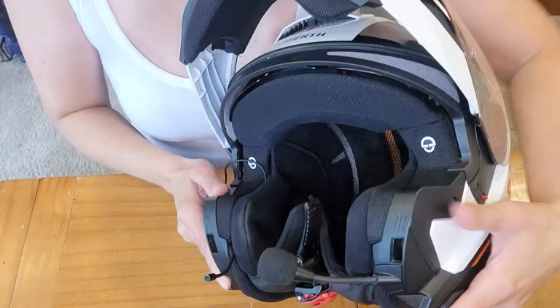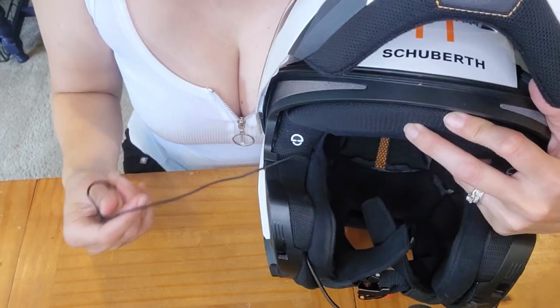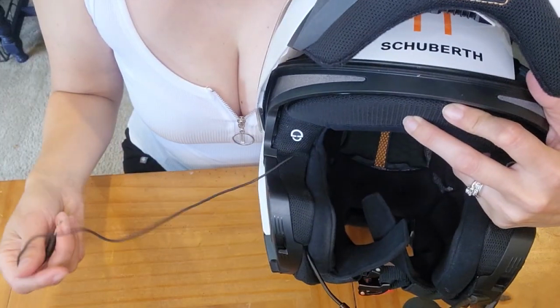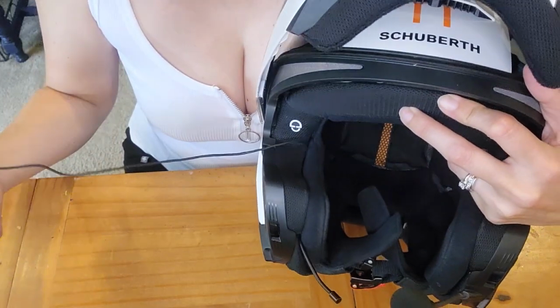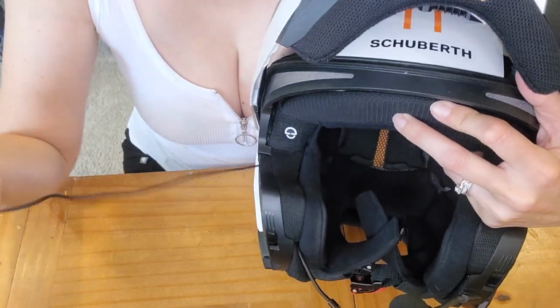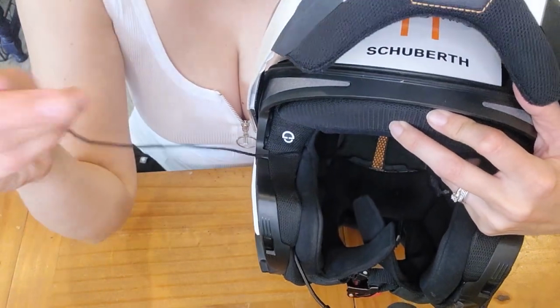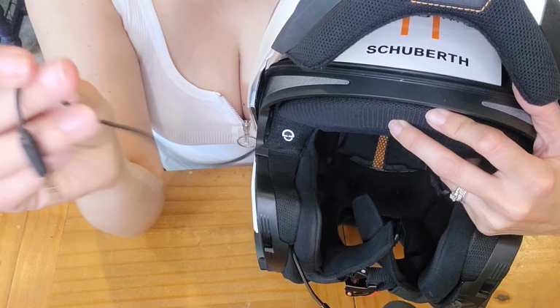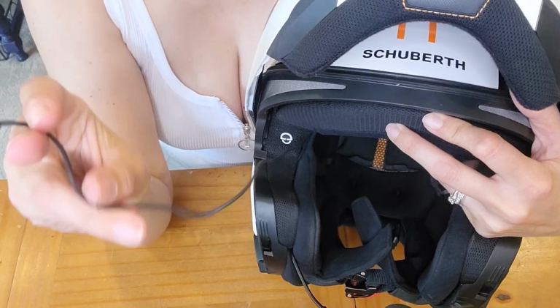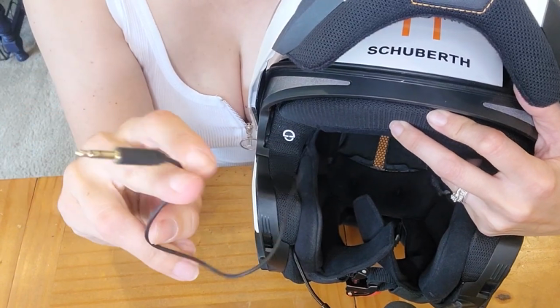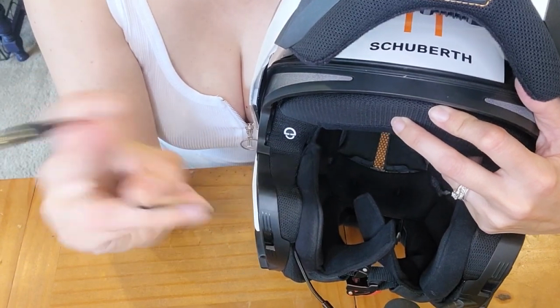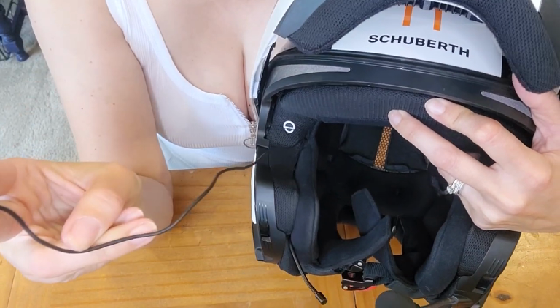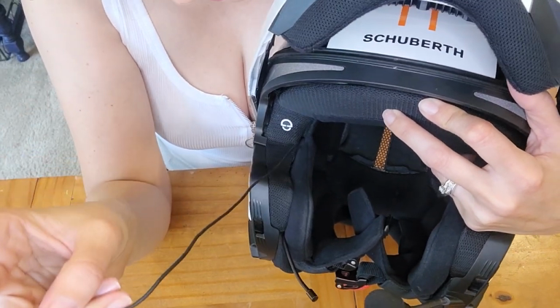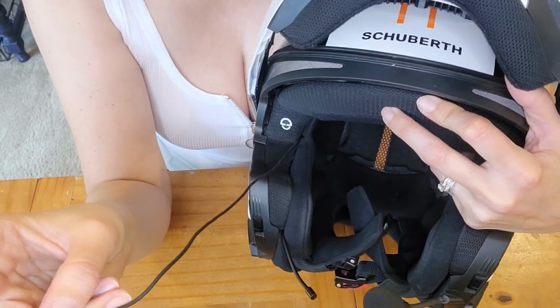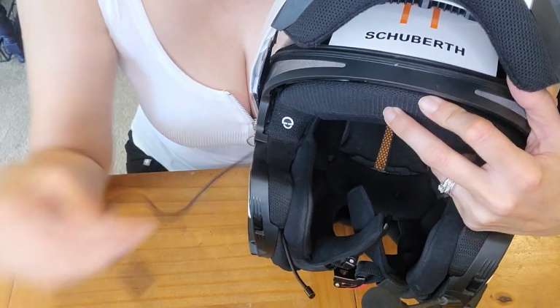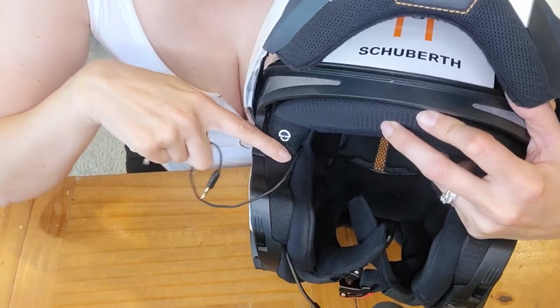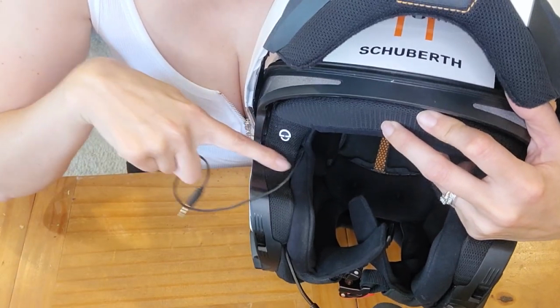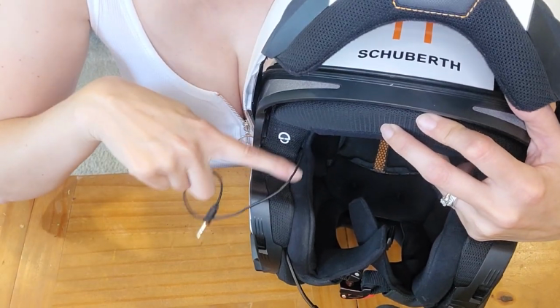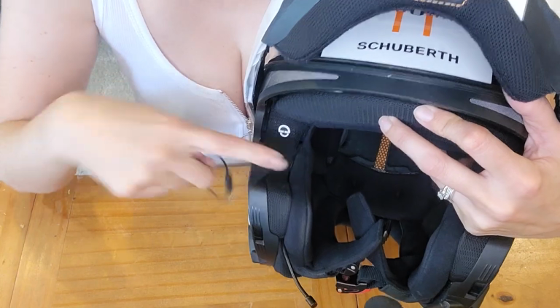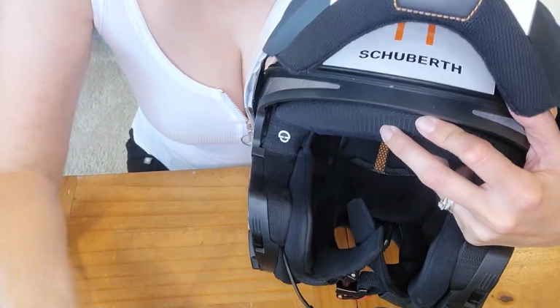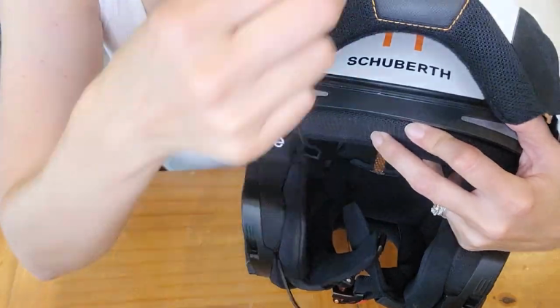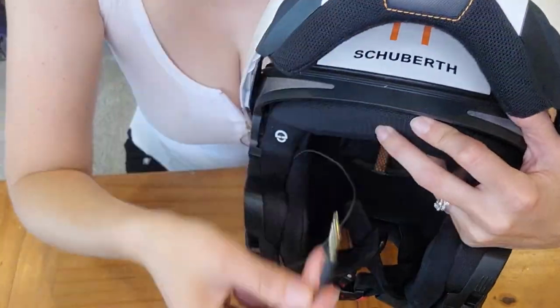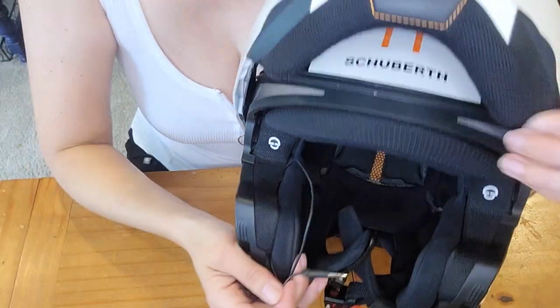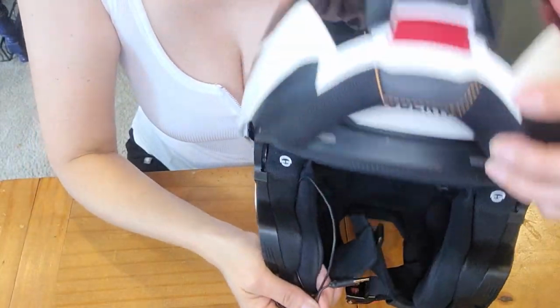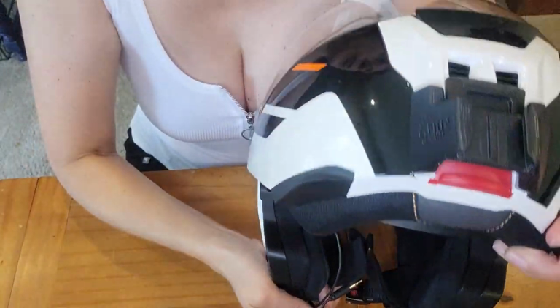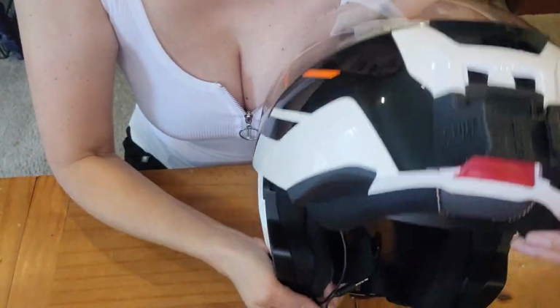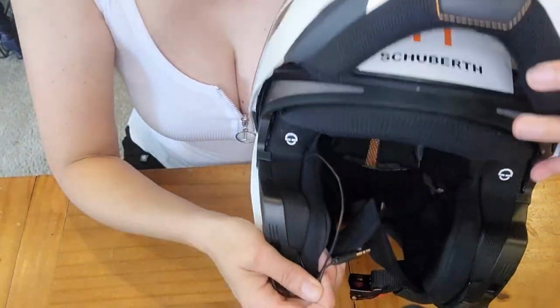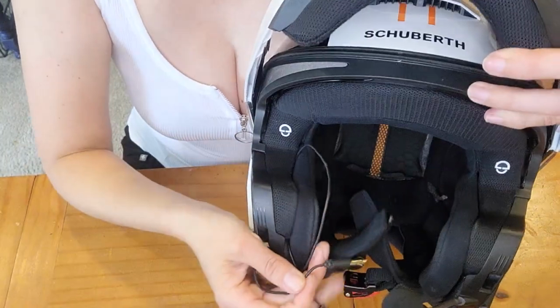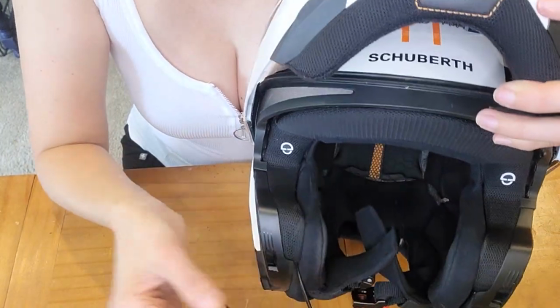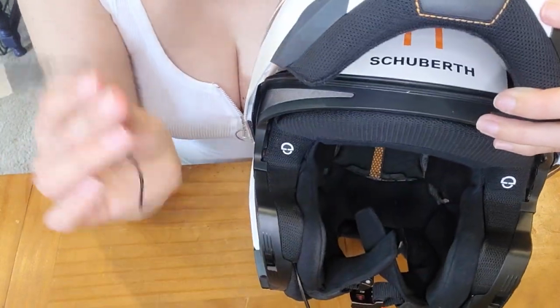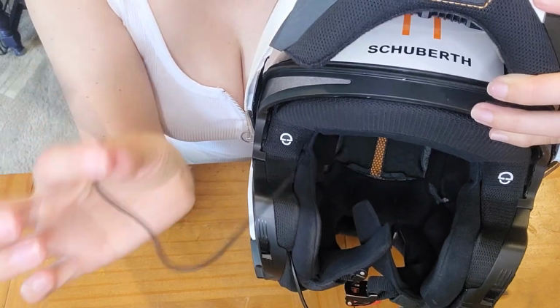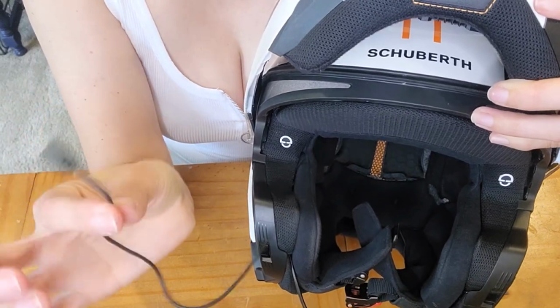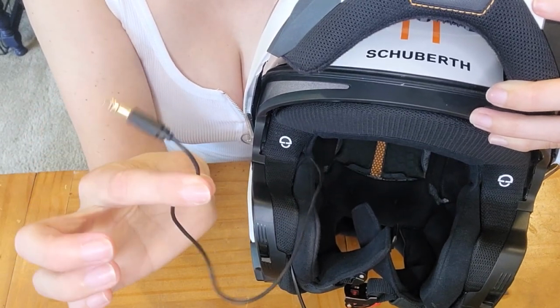Make sure the tail — the extra twelve to thirteen inches of cable — is coming out the top, so that when you open and close your modular helmet you have enough room.